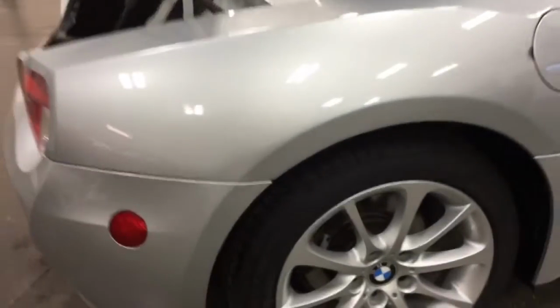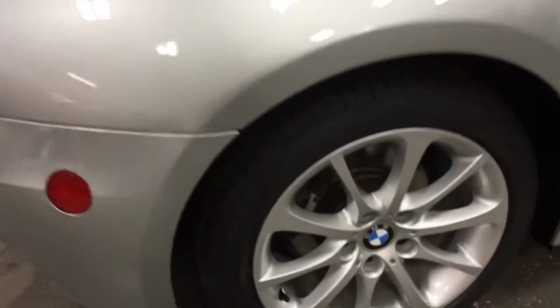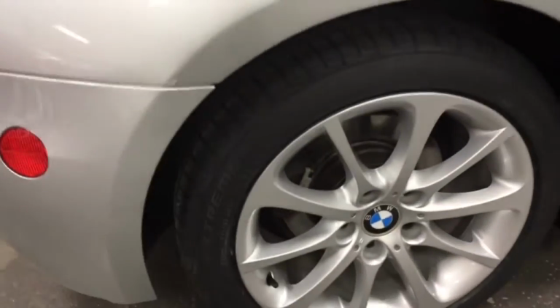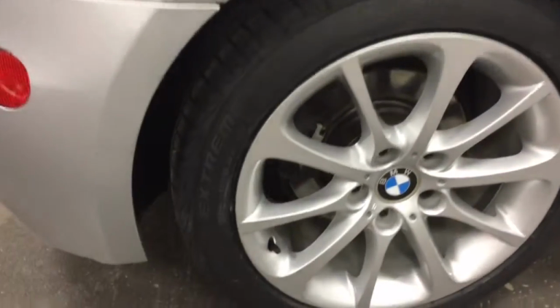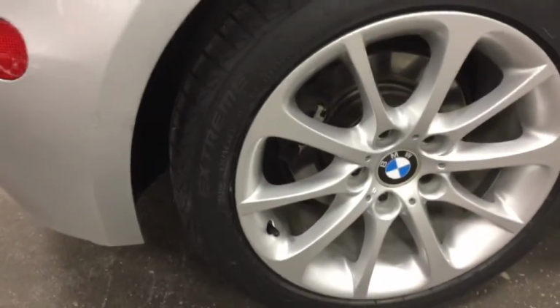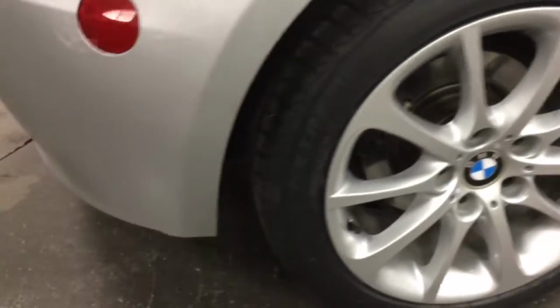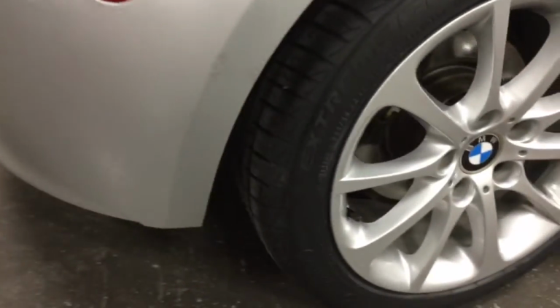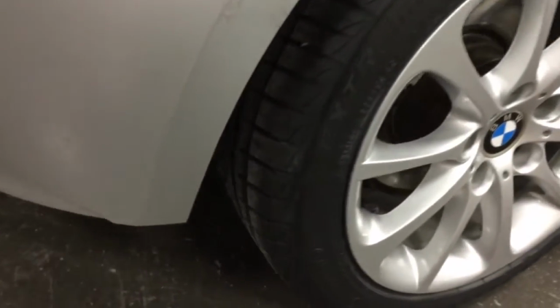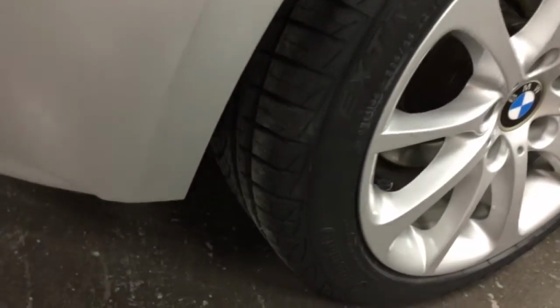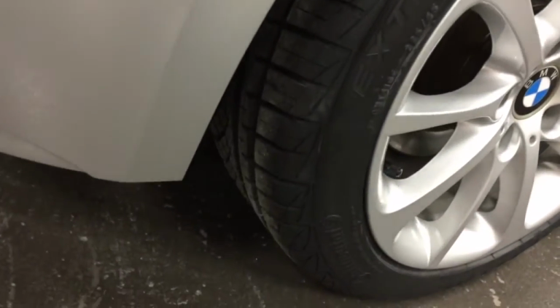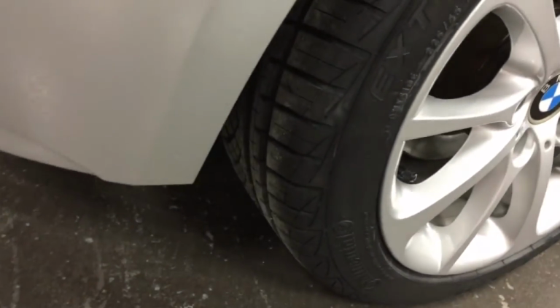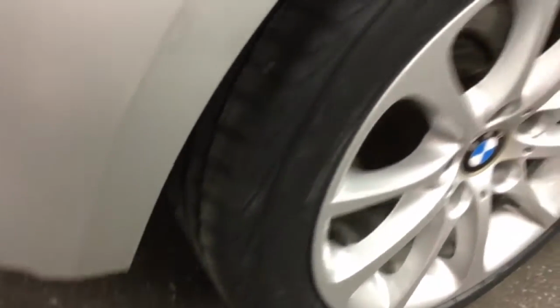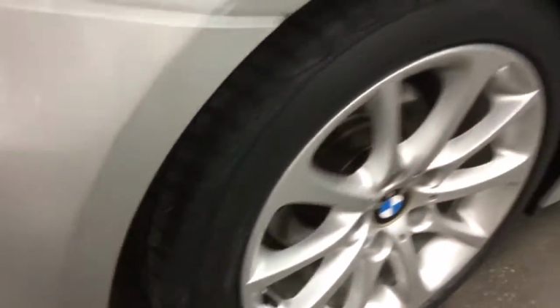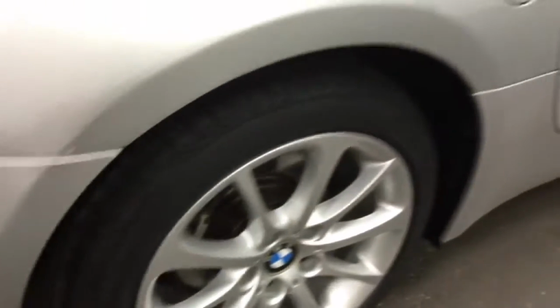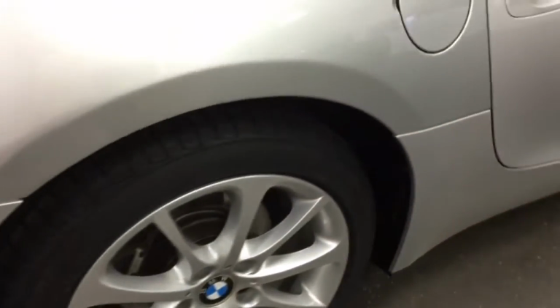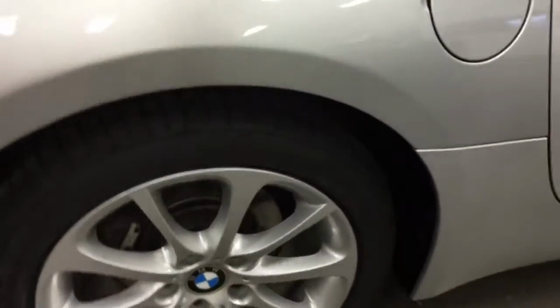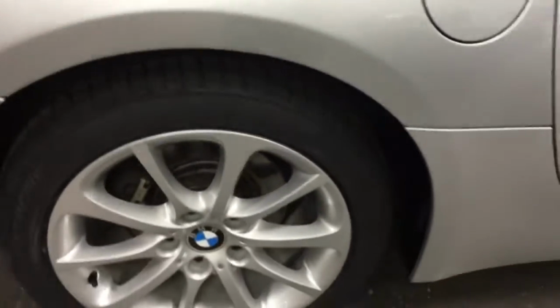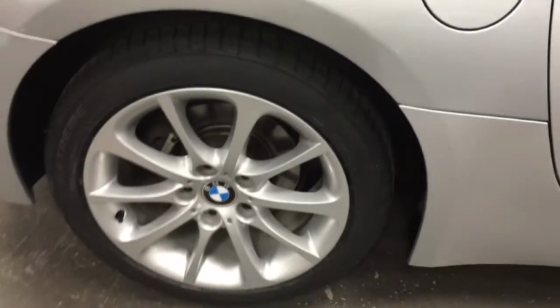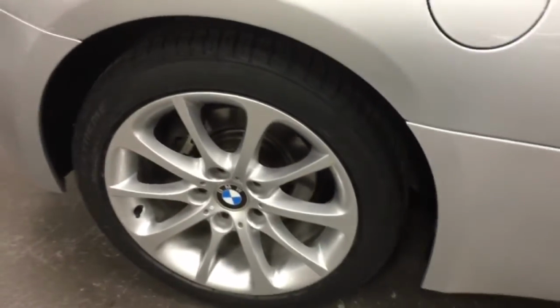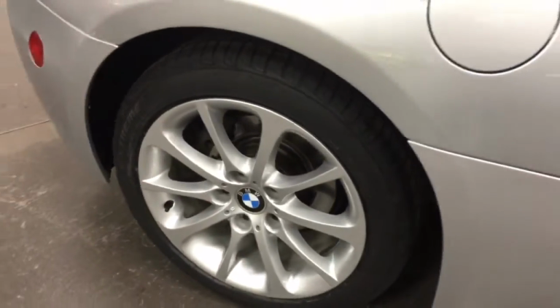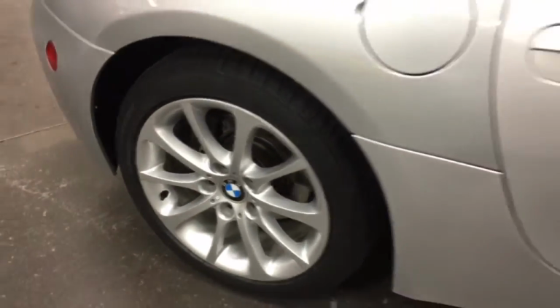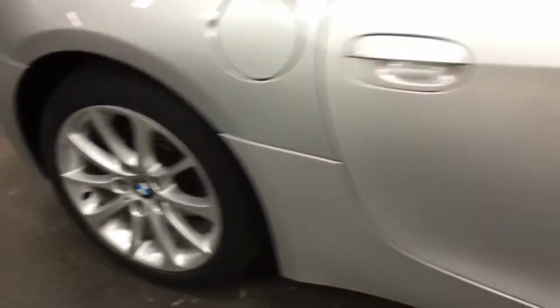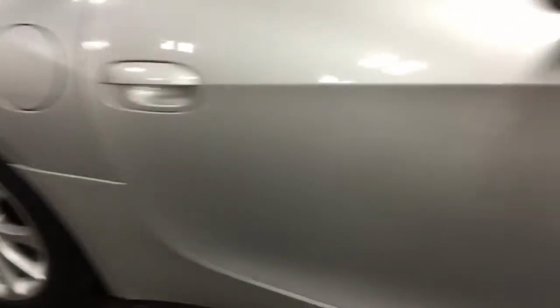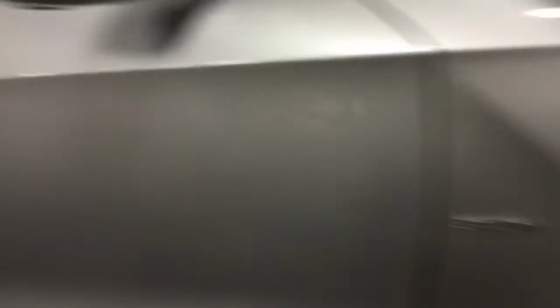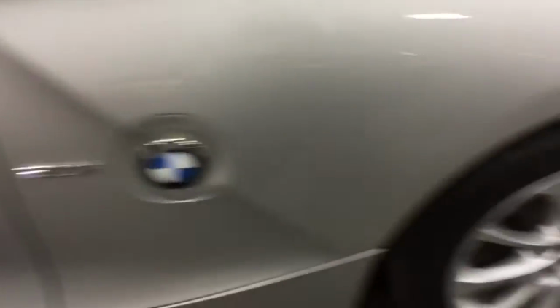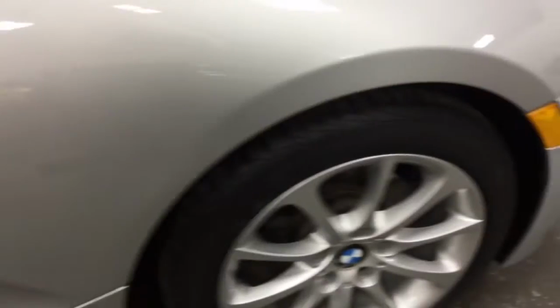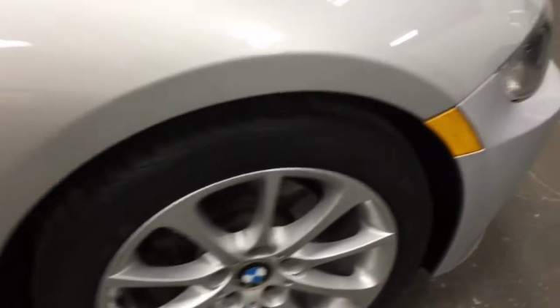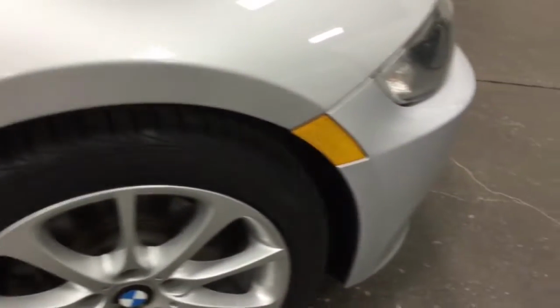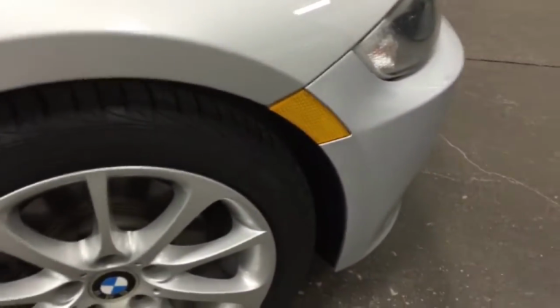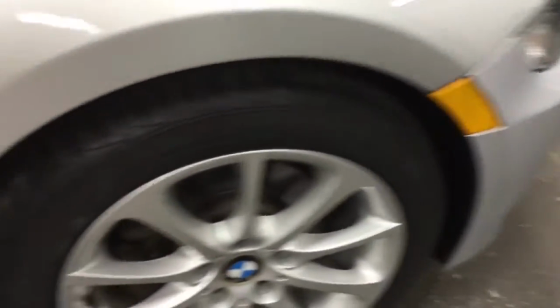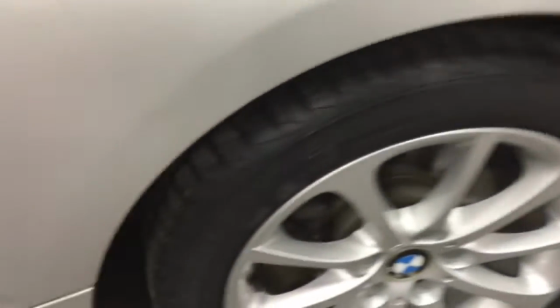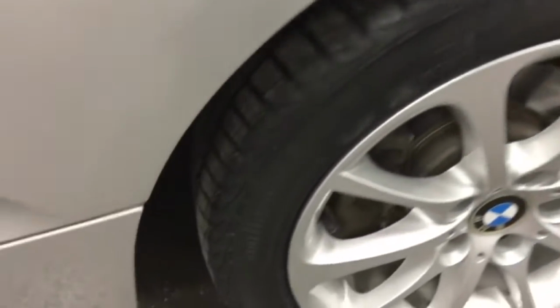Nice looking rims on it. Those are brand spanking new tires that you'll see there — we just put those on. Those are Extreme Contact Continentals. They are absolutely brand new as you can see right there for yourself, all four of them.